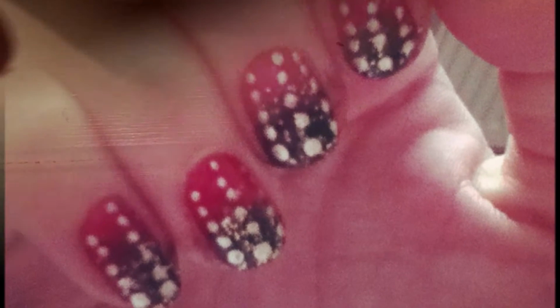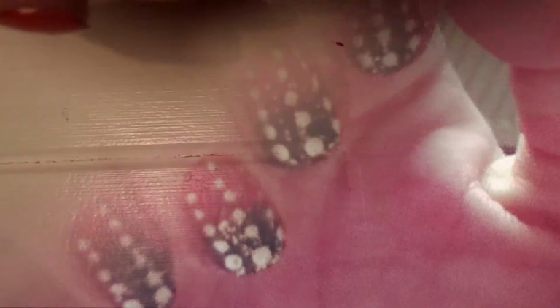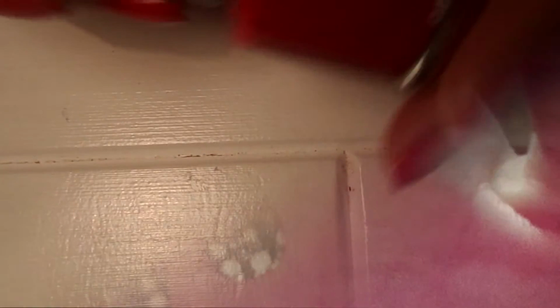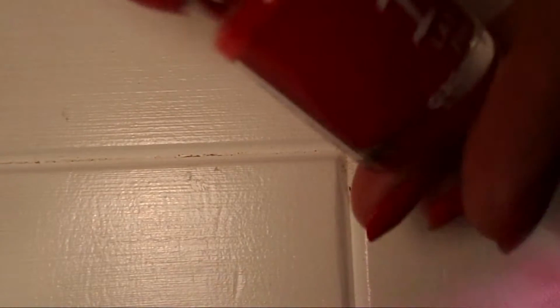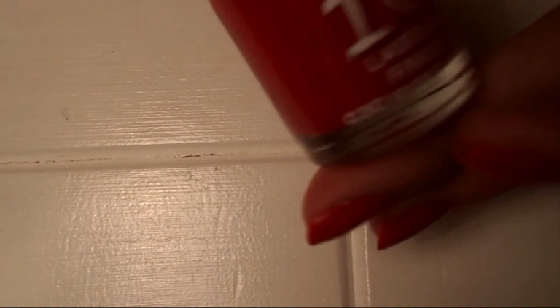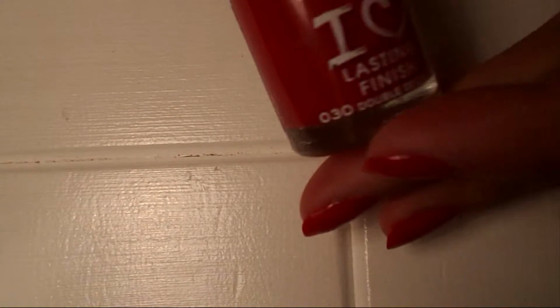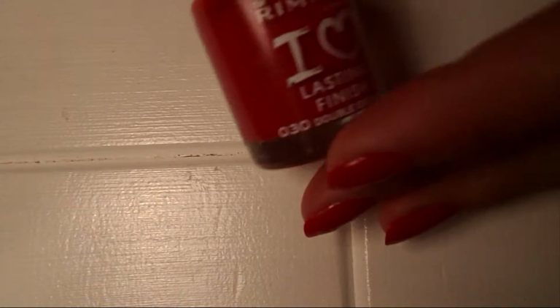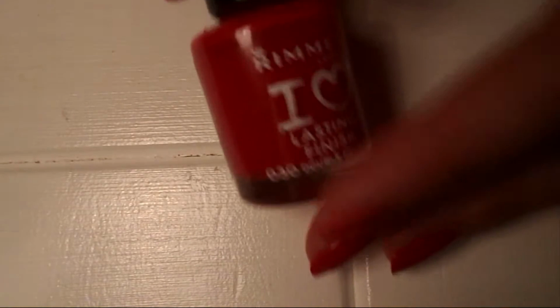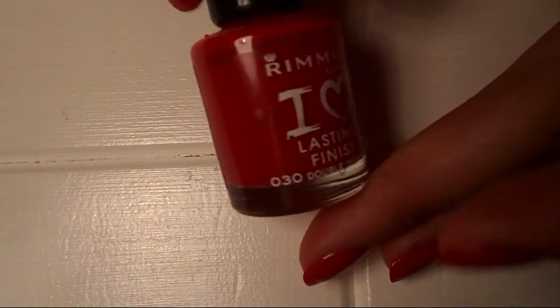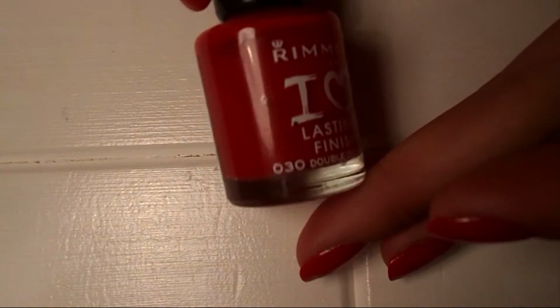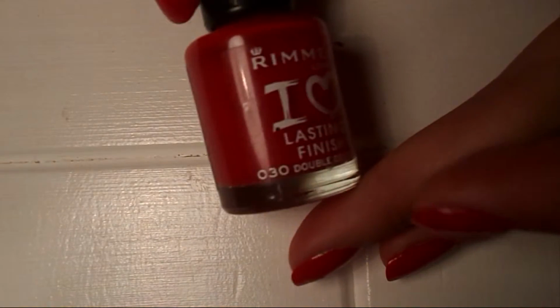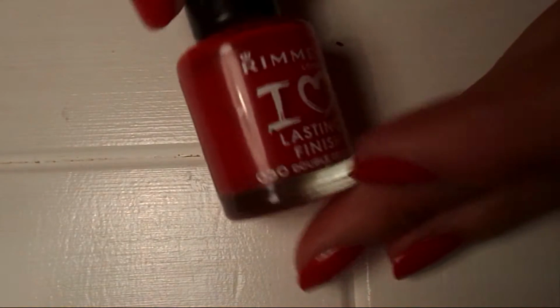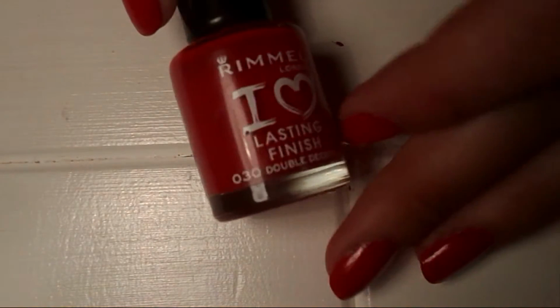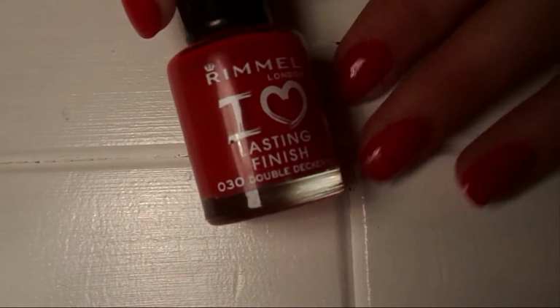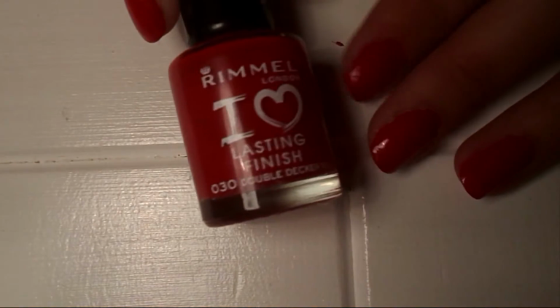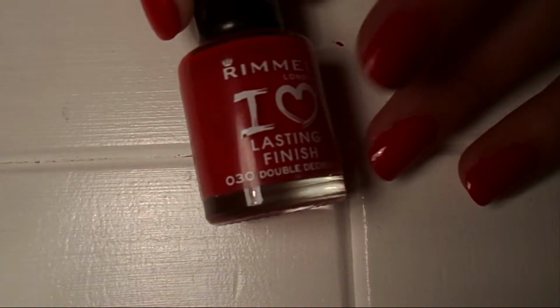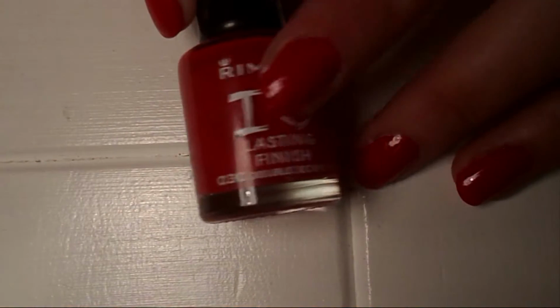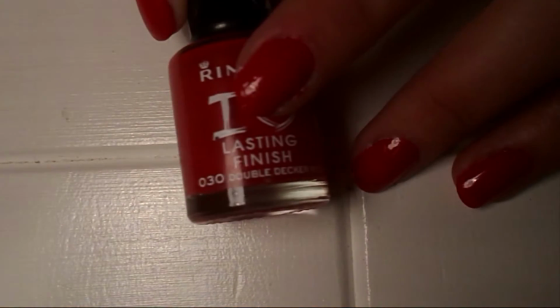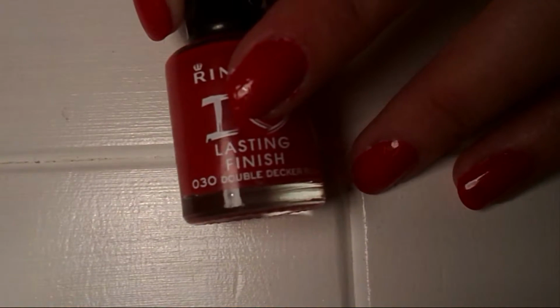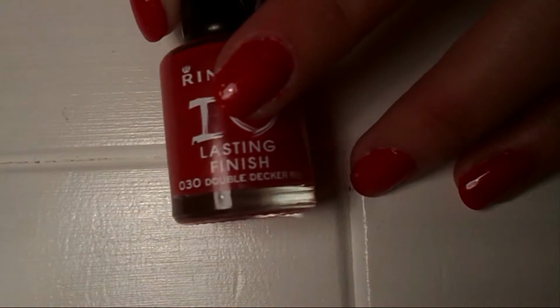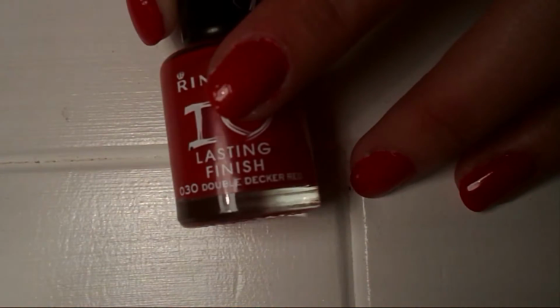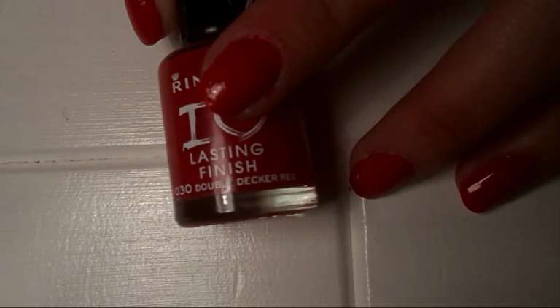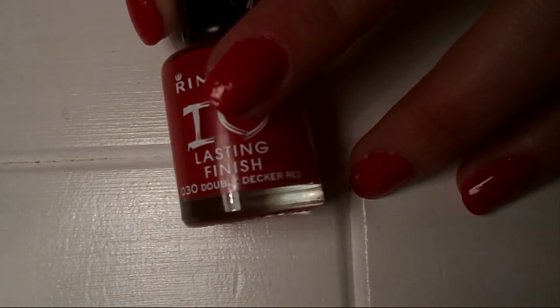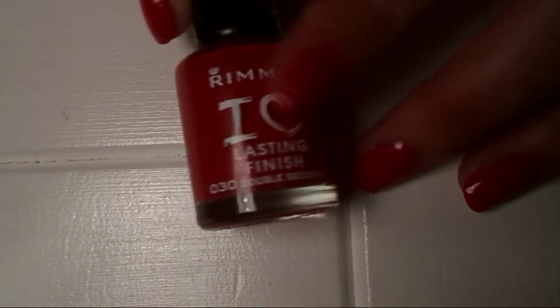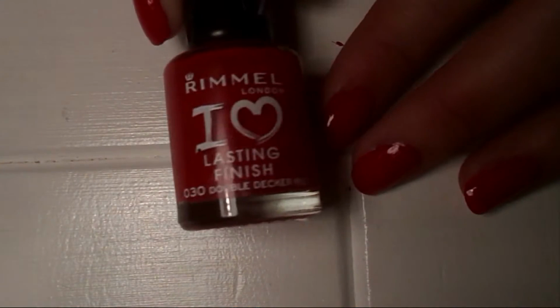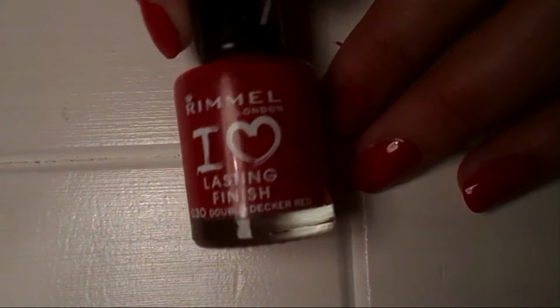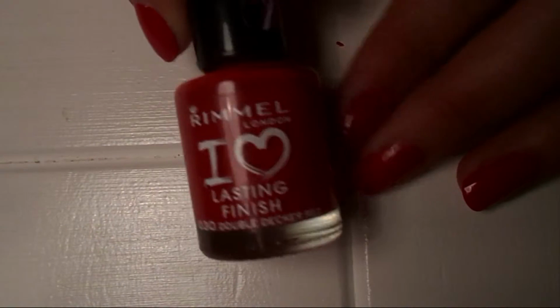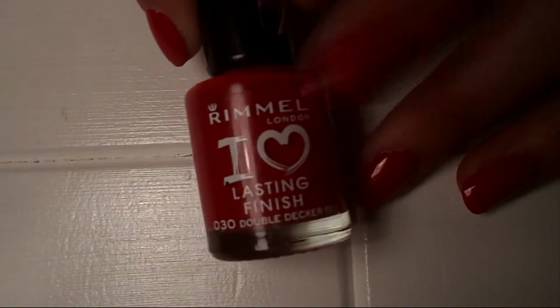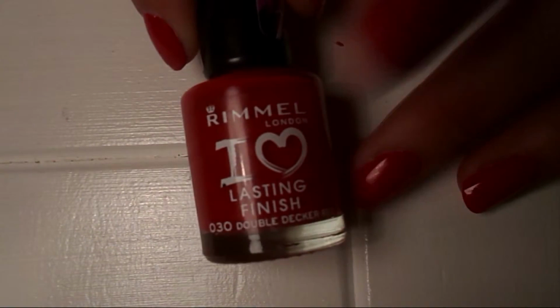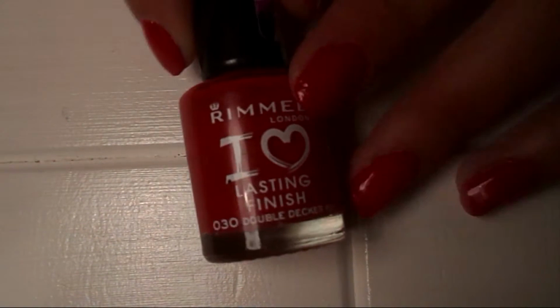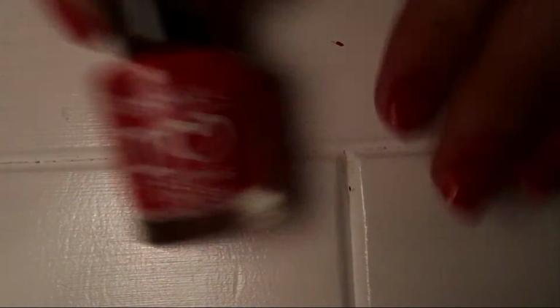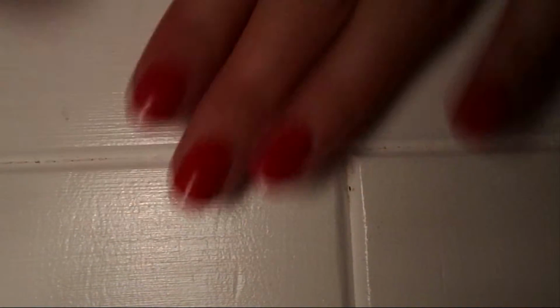The first thing you're going to want to do is paint your nails red. This is called Double Decorage by Rimmel London.